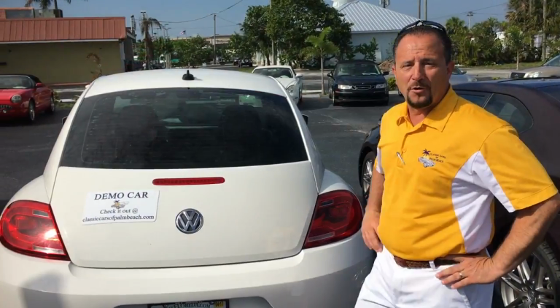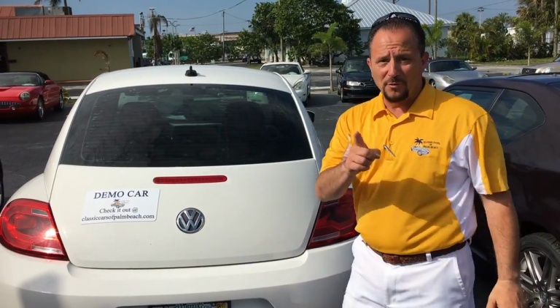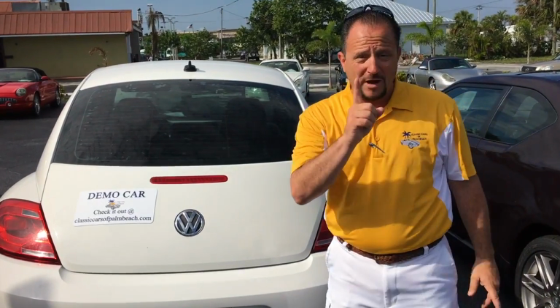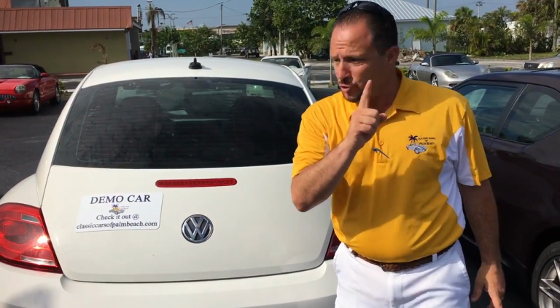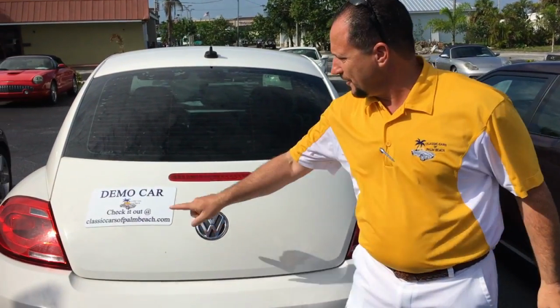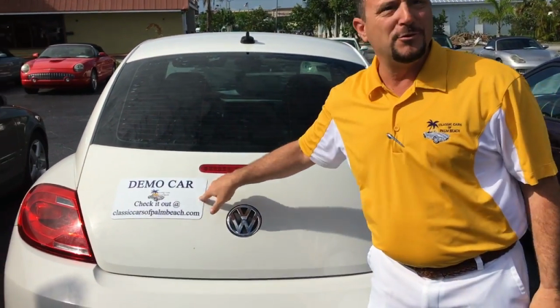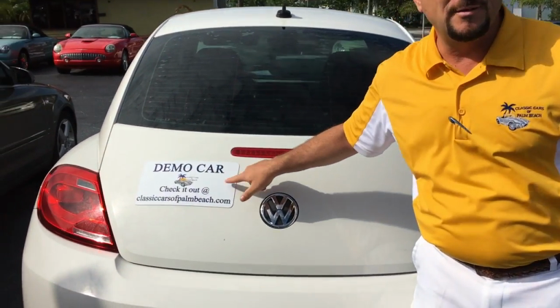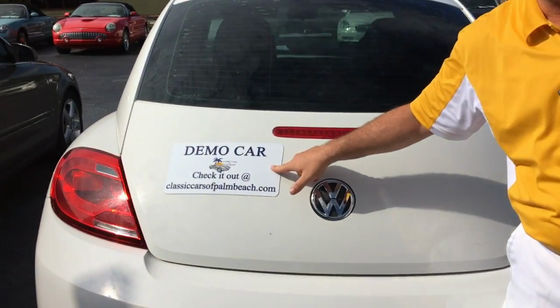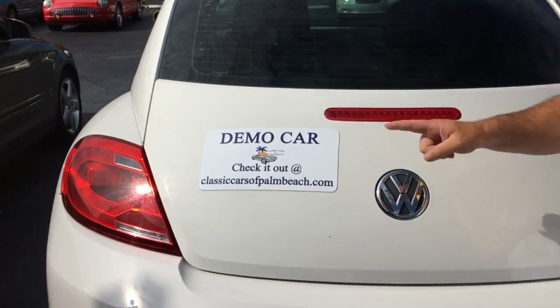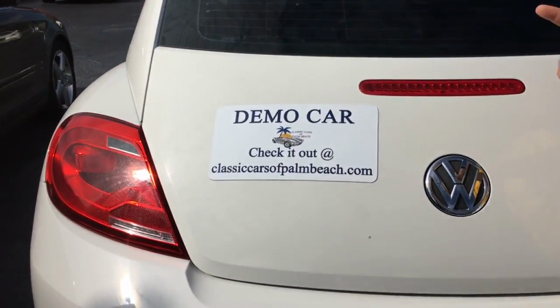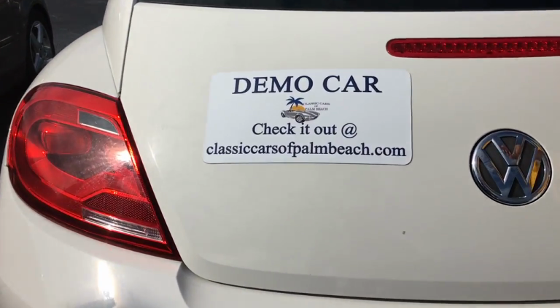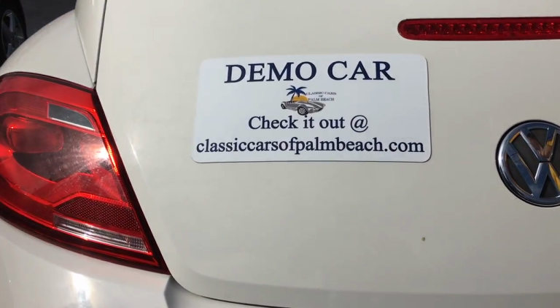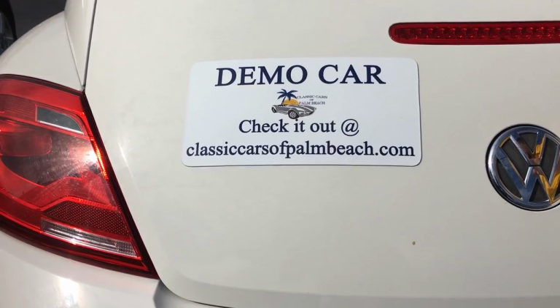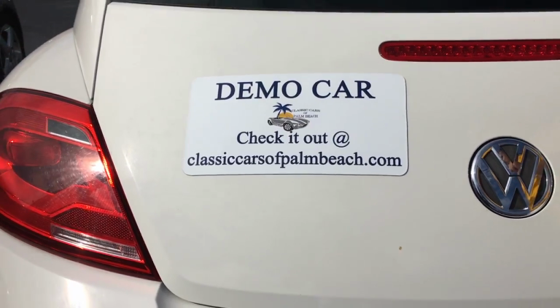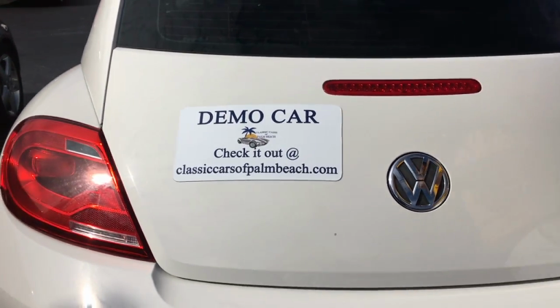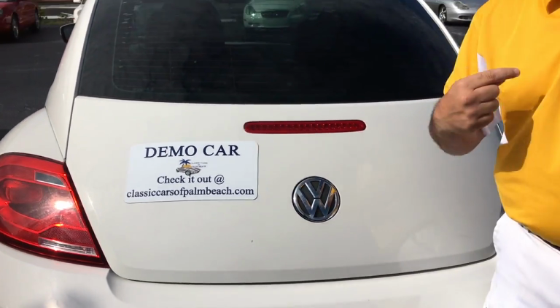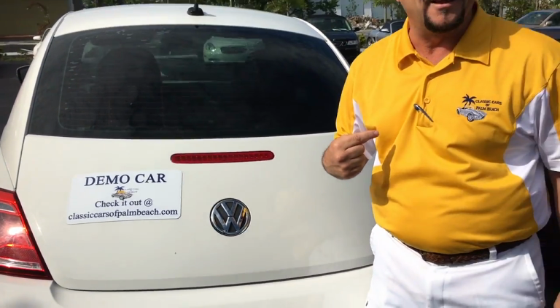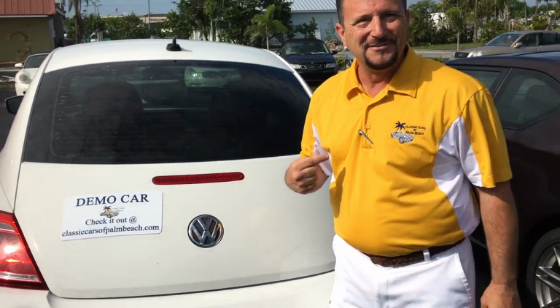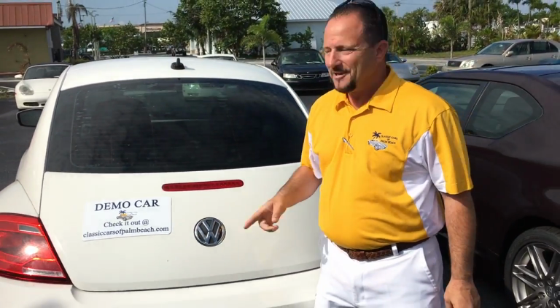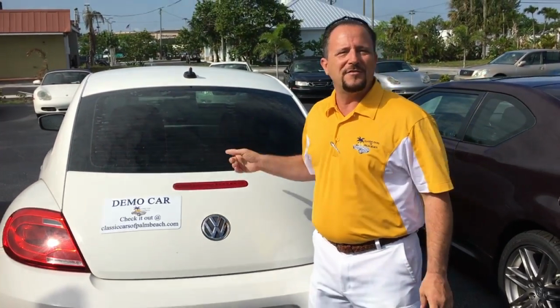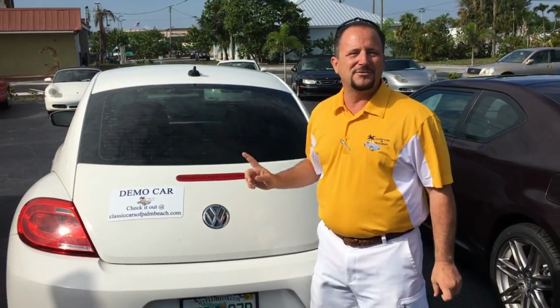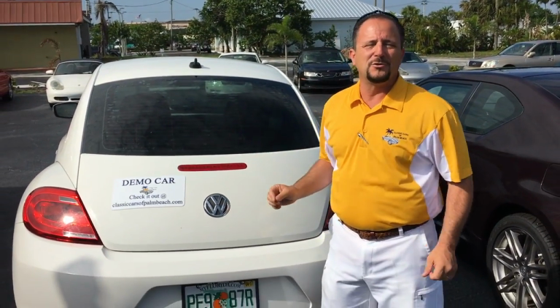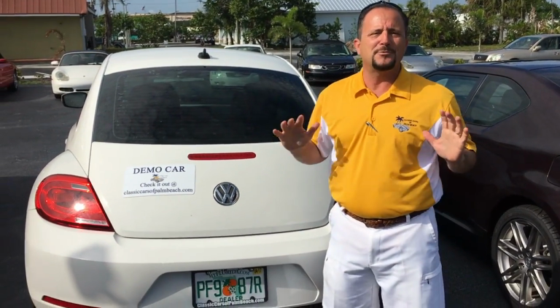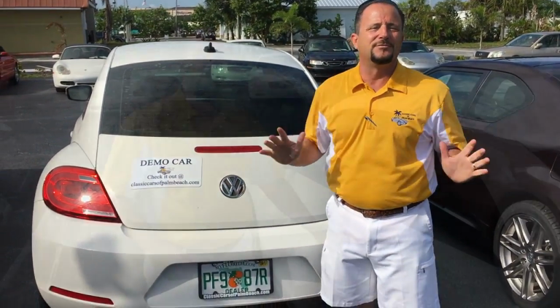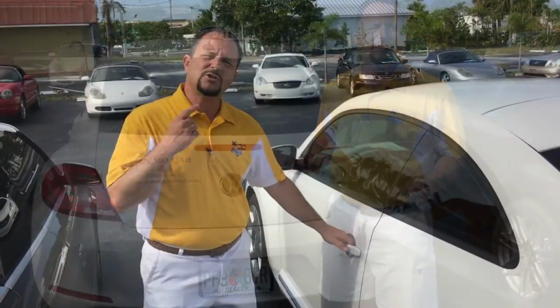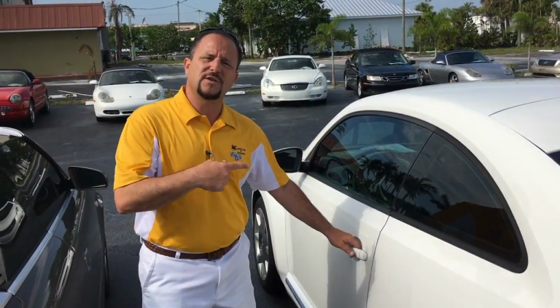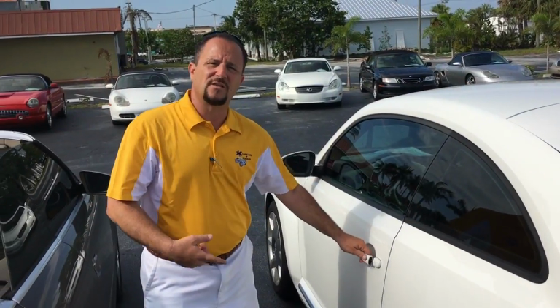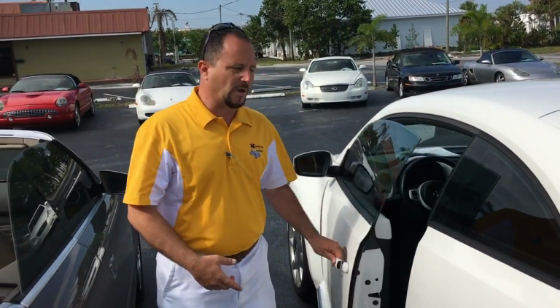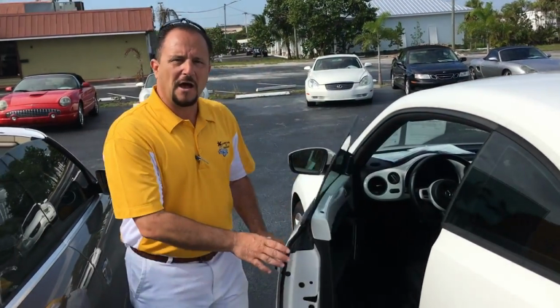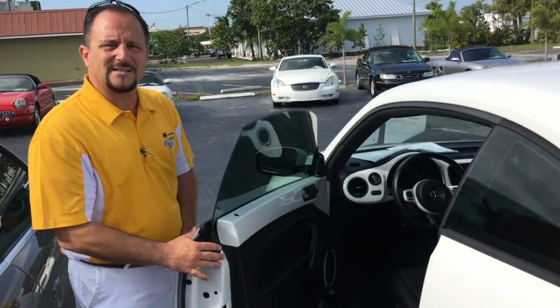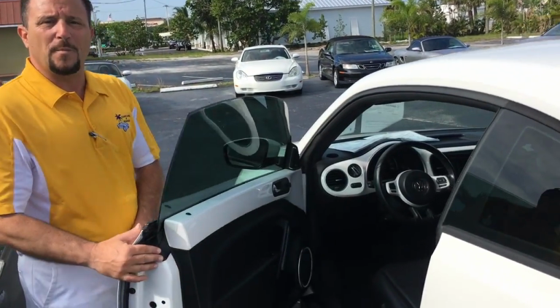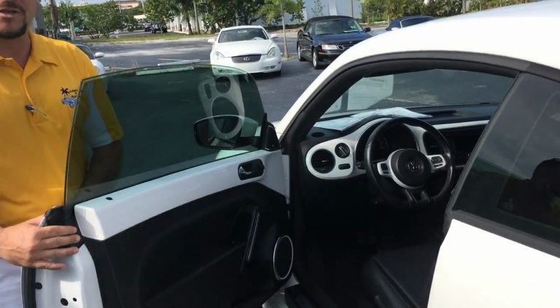So if you're driving around Jupiter and you see this demo car, that means Natalie is driving around. You see her speeding, you tell me right away. She's driving this car as her demo and she absolutely loves it. I want you to check out the inside of the Volkswagen — amazing equipment on this car.